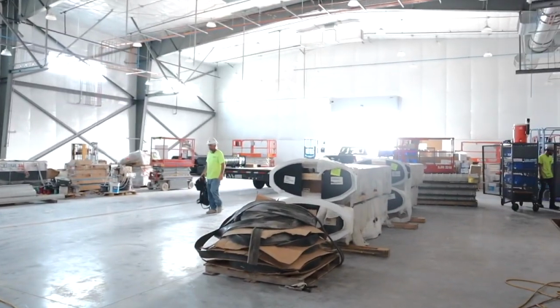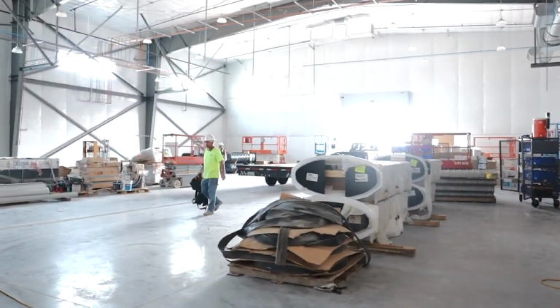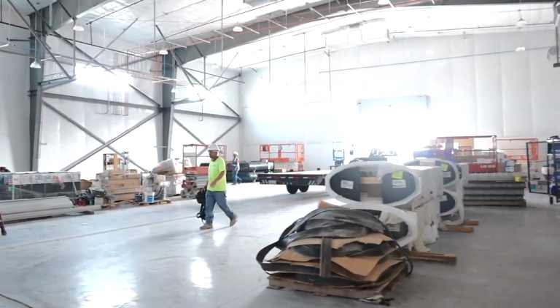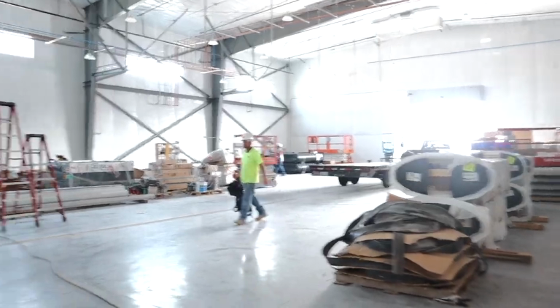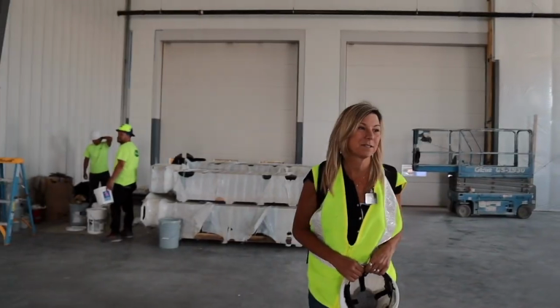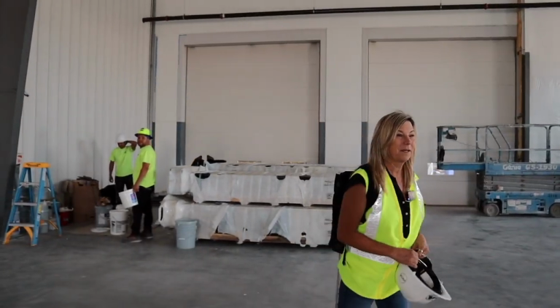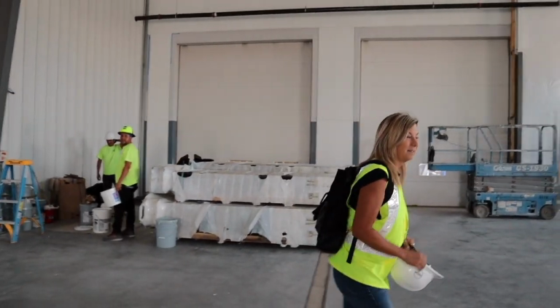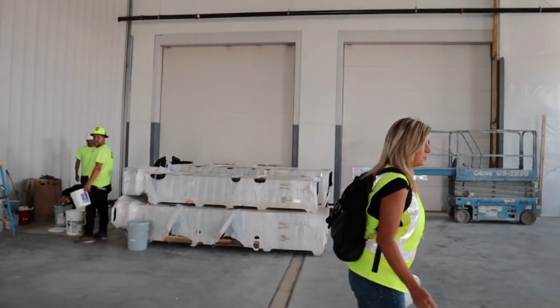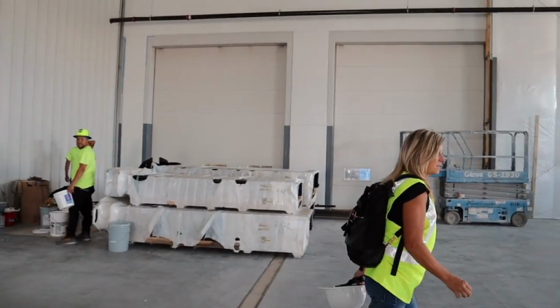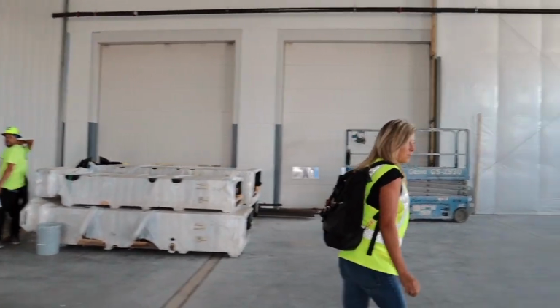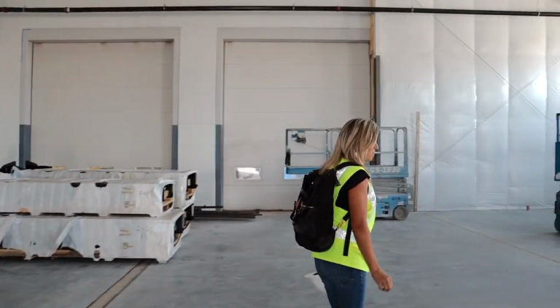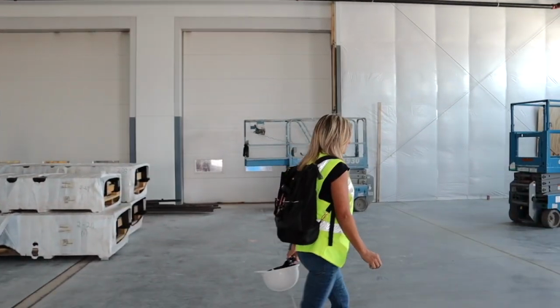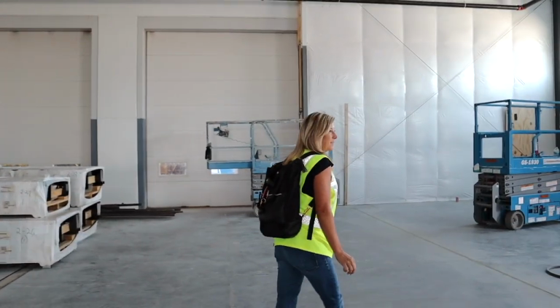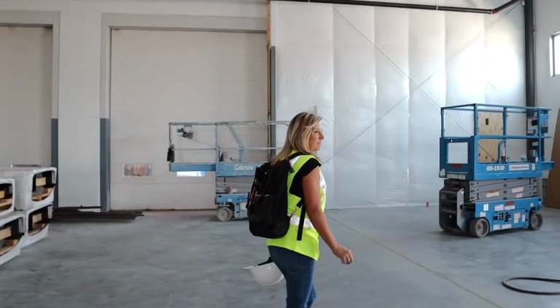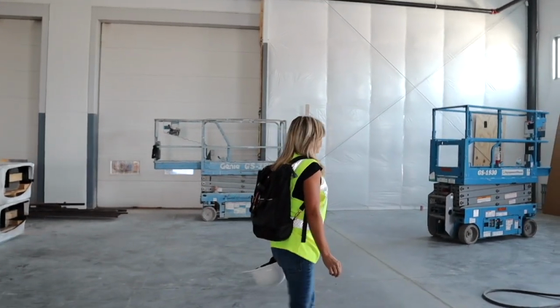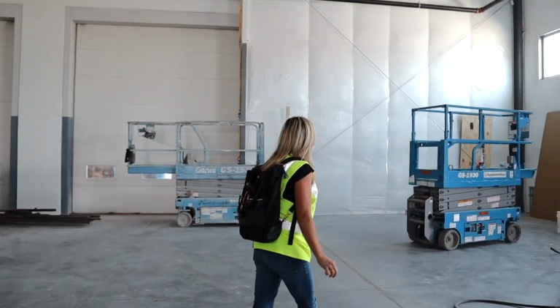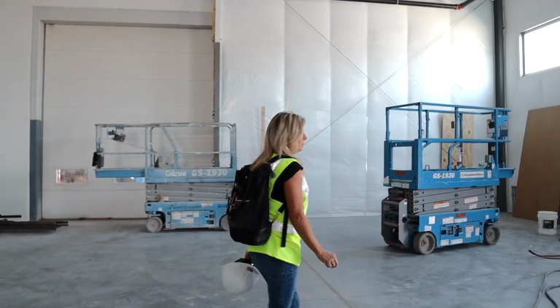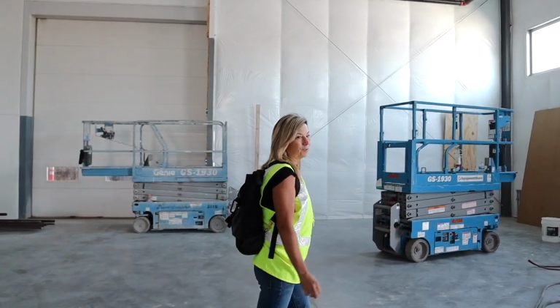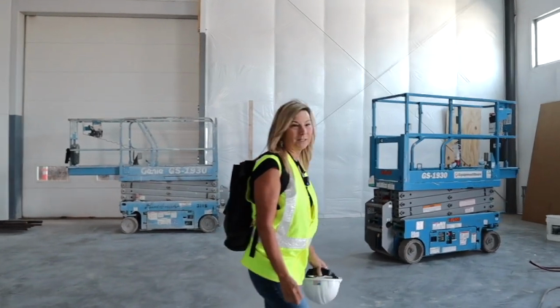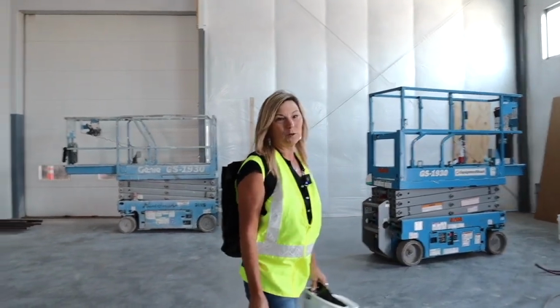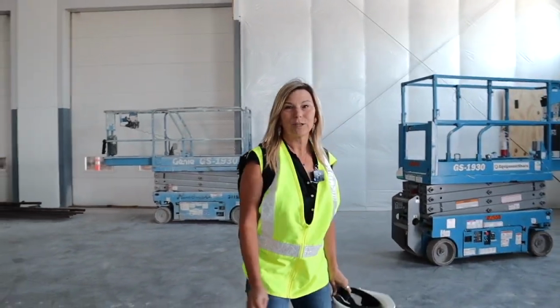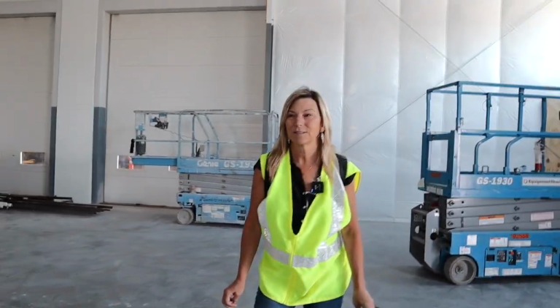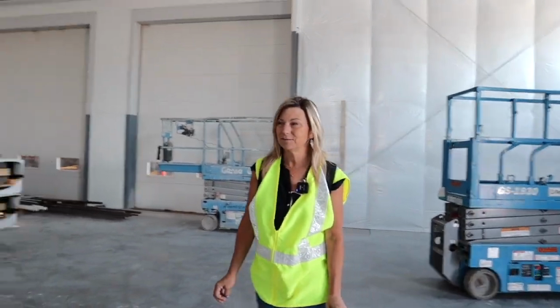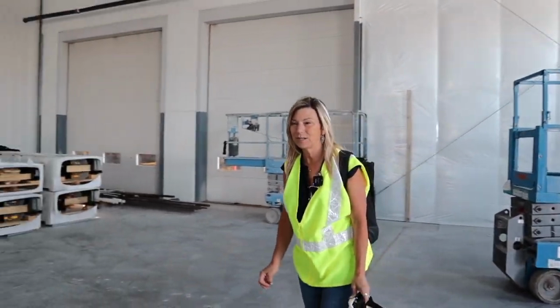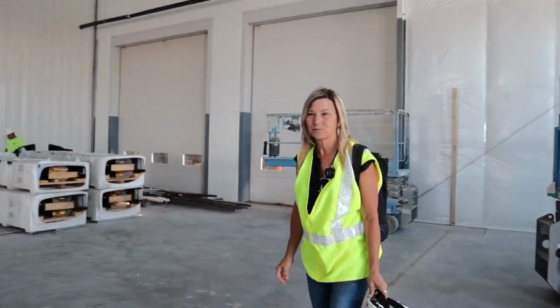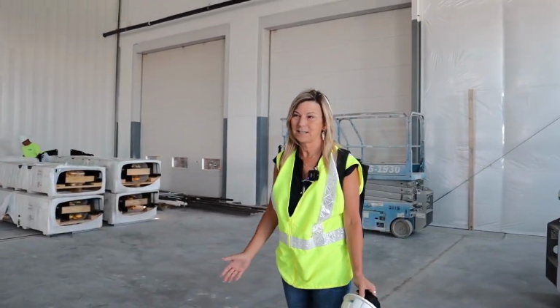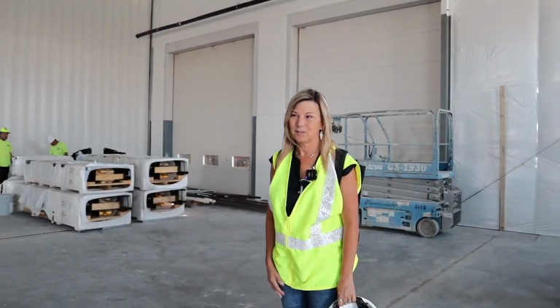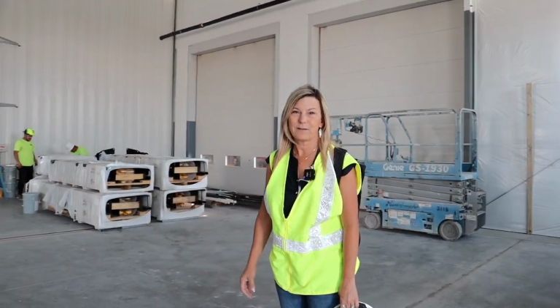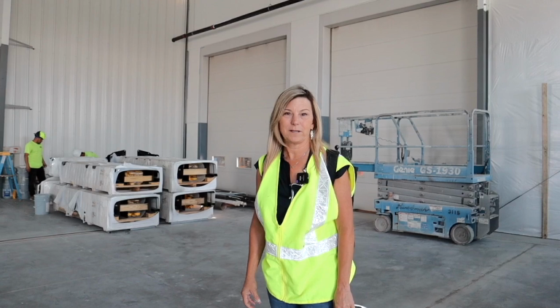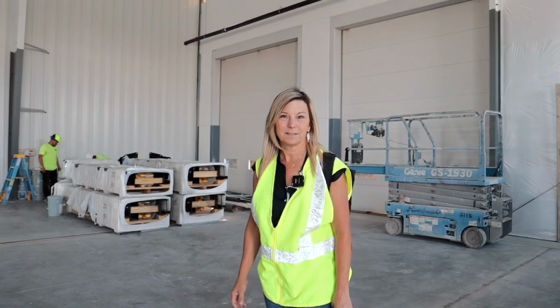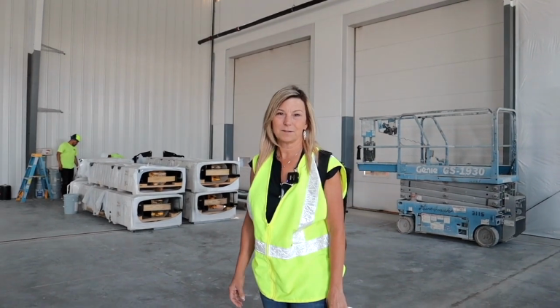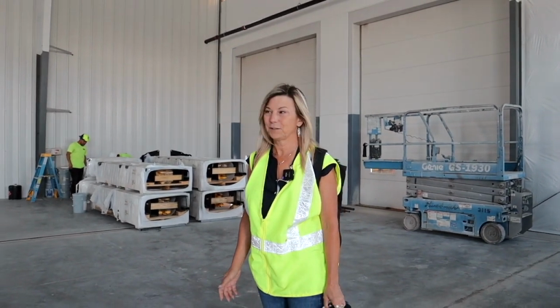This is our new express bay. There are six express stalls here. You'll be able to come in and get a quick oil change or fluid change service without having to wait a long period.